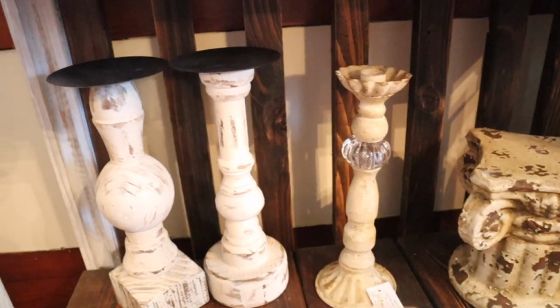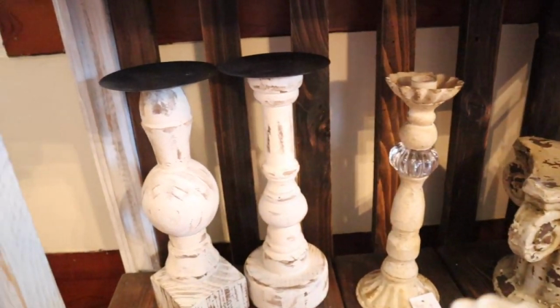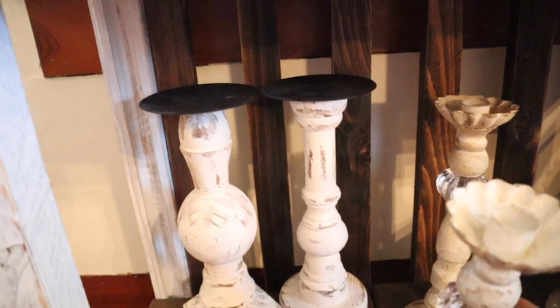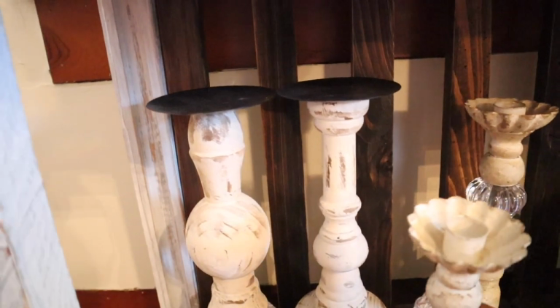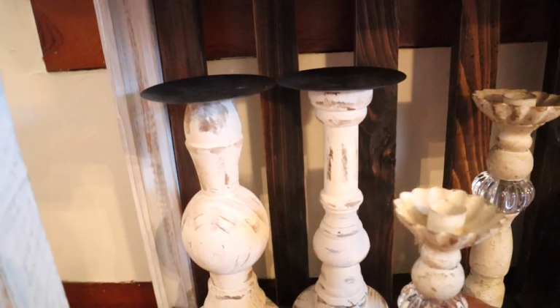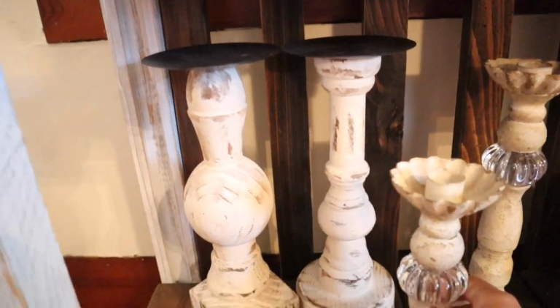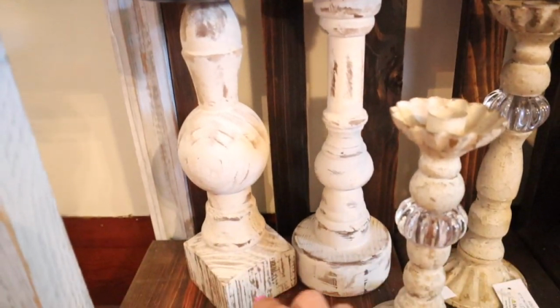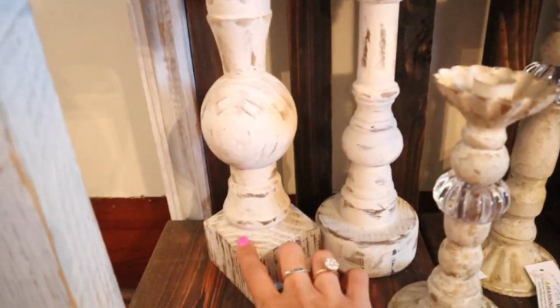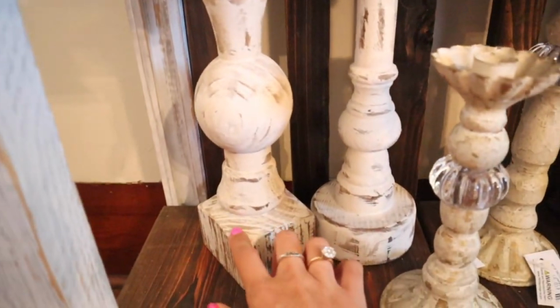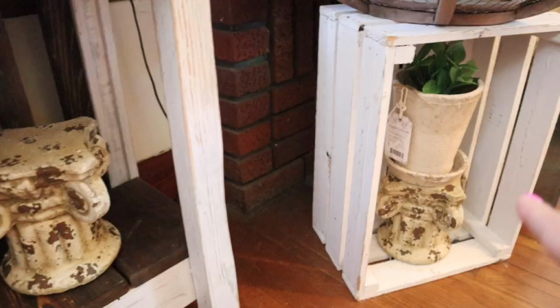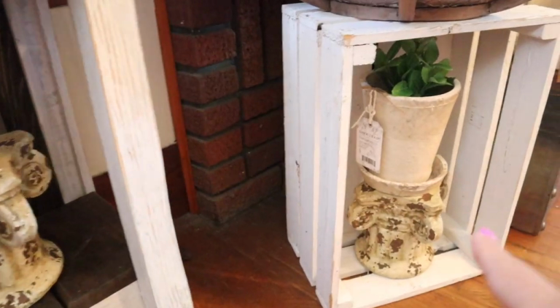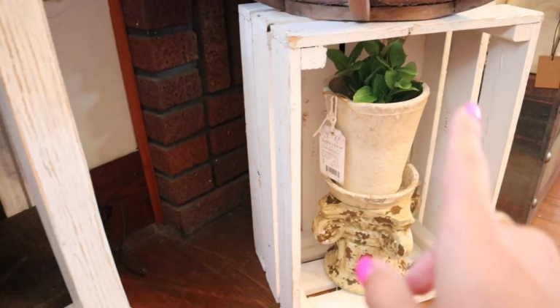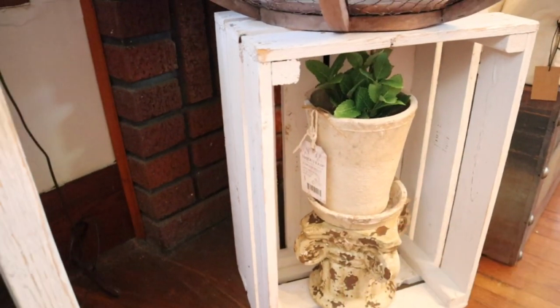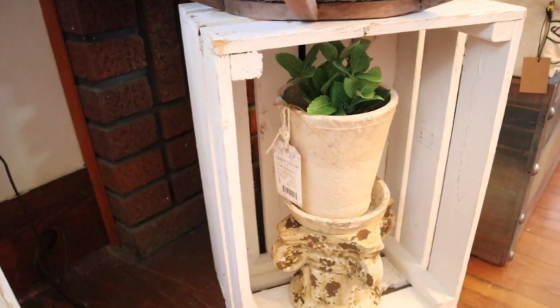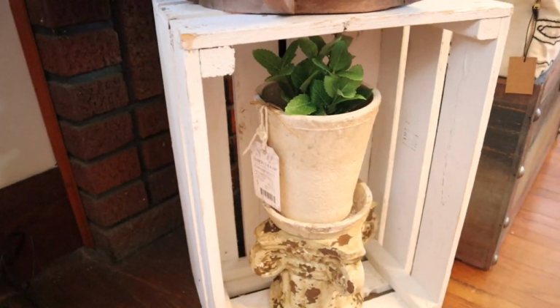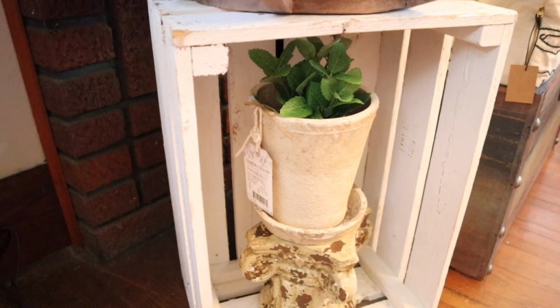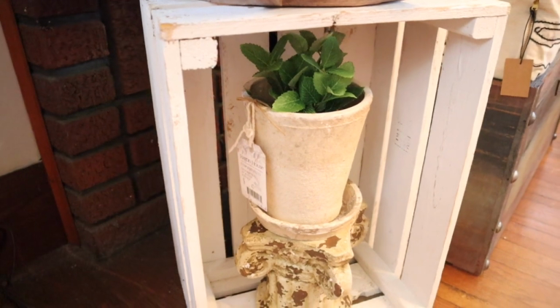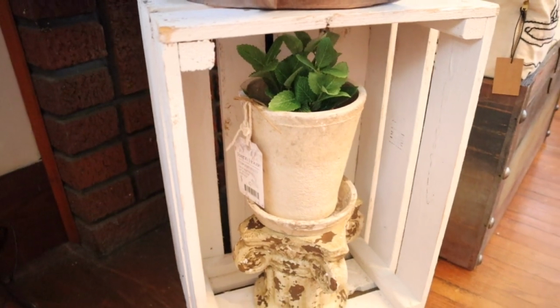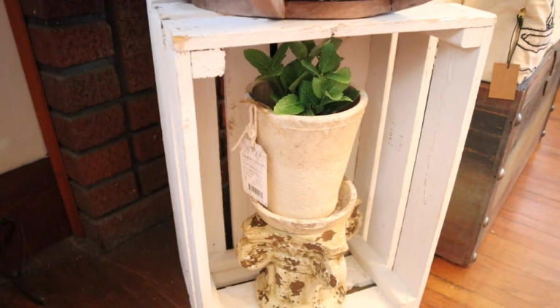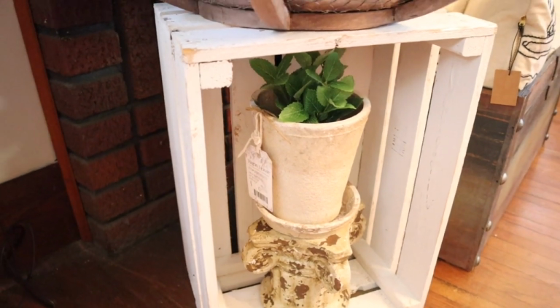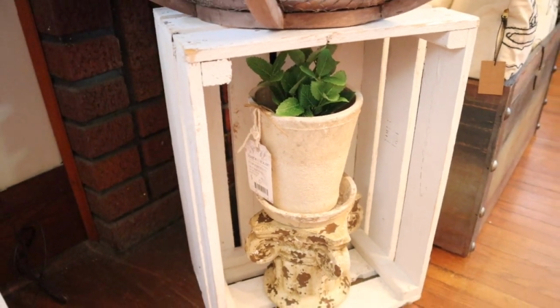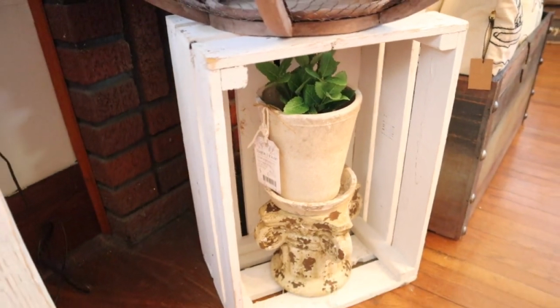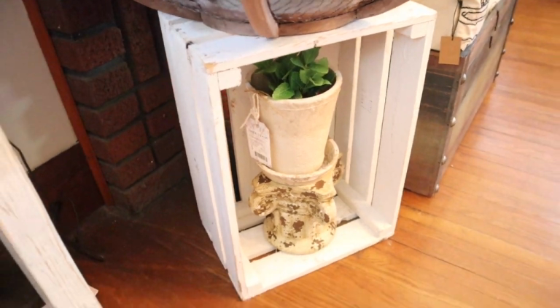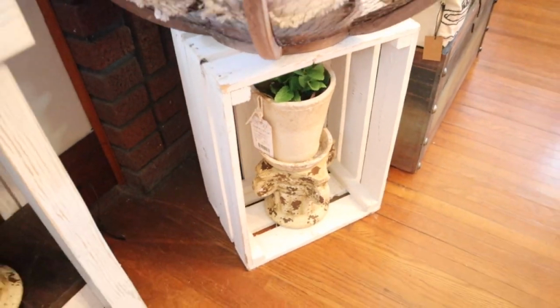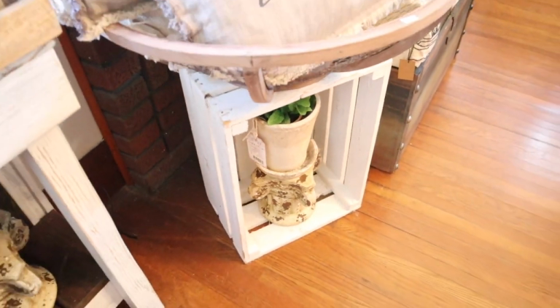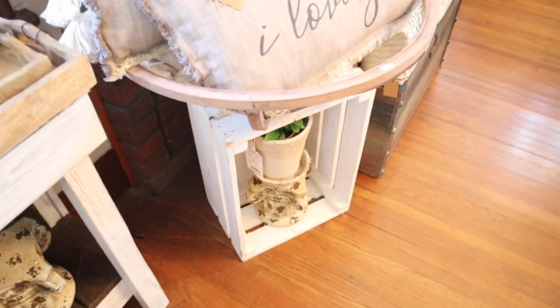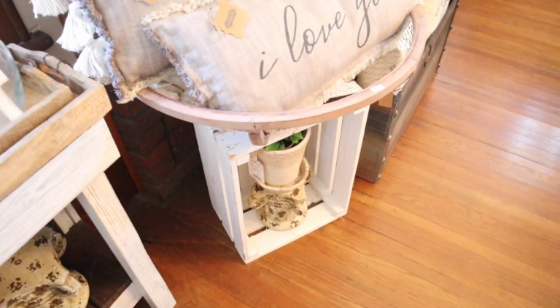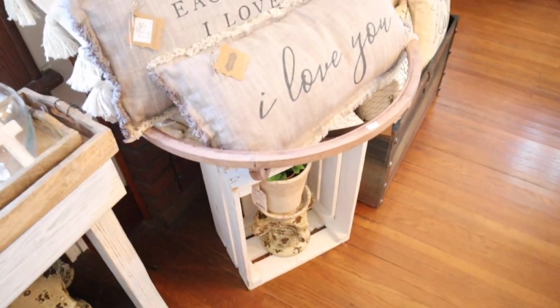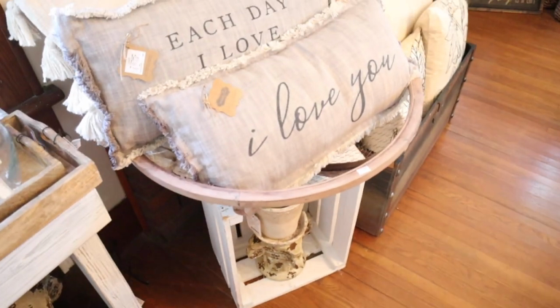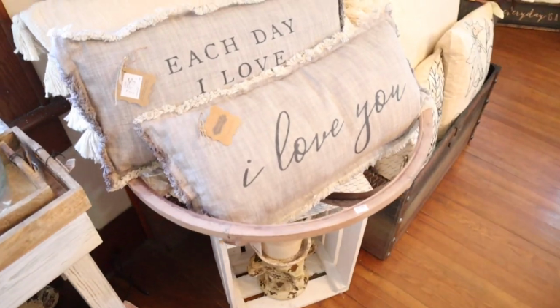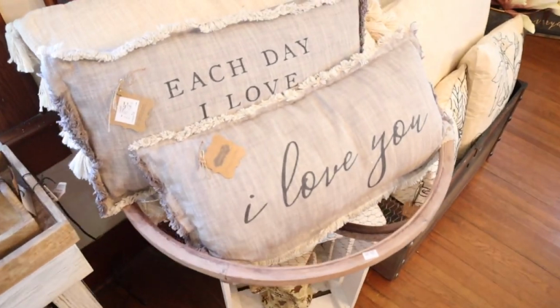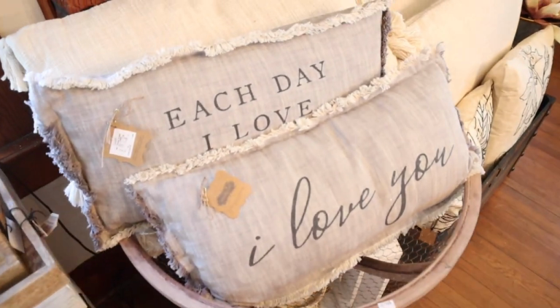And I love these candlesticks — these are wooden. Oh my gosh, your planters and plants. I cannot wait to show y'all all the plants they have, because y'all know that I'm picky with foliage and their foliage is amazing. They look real.